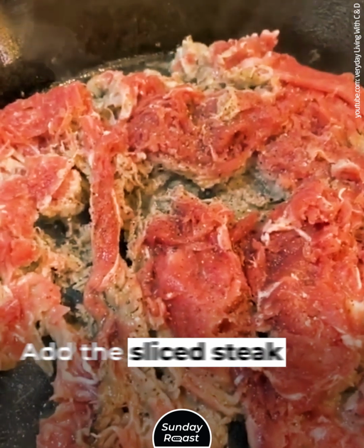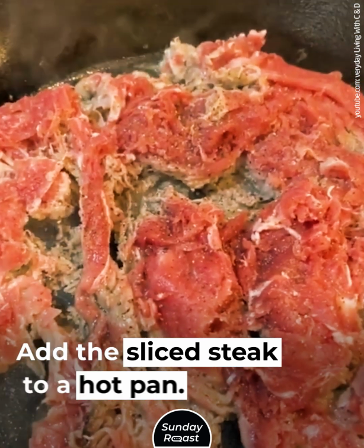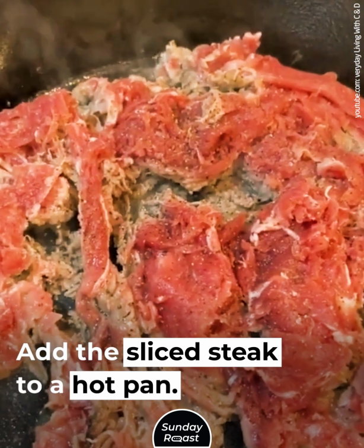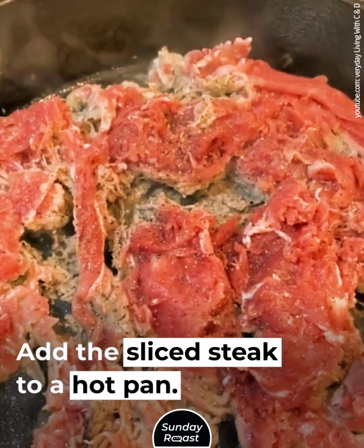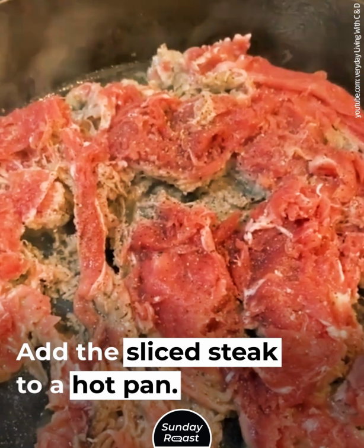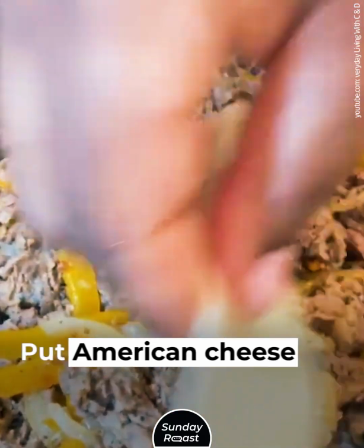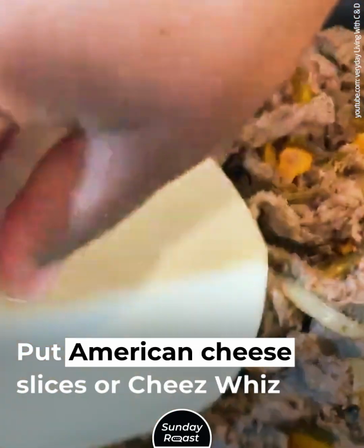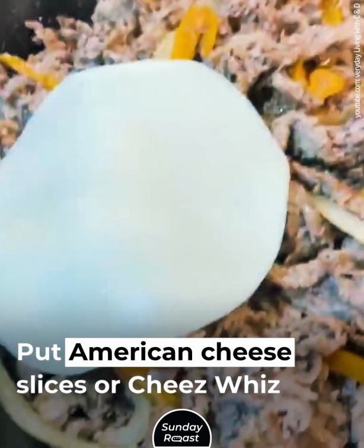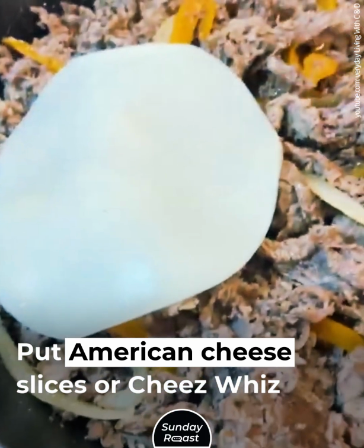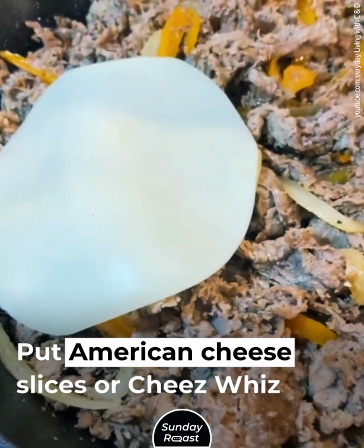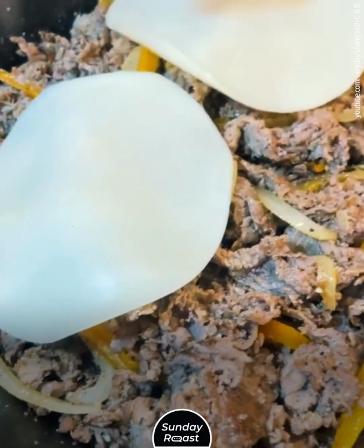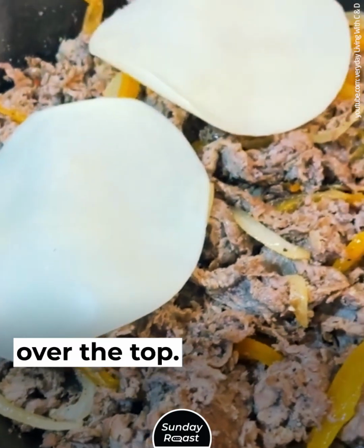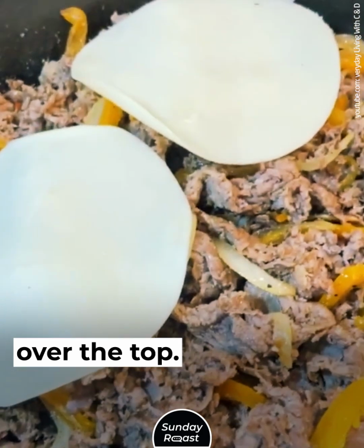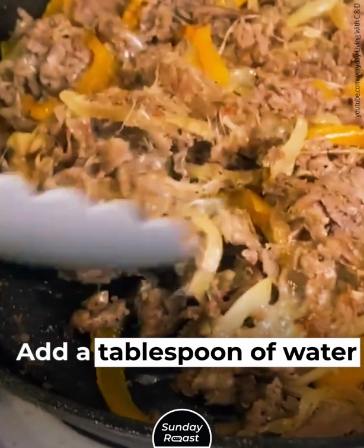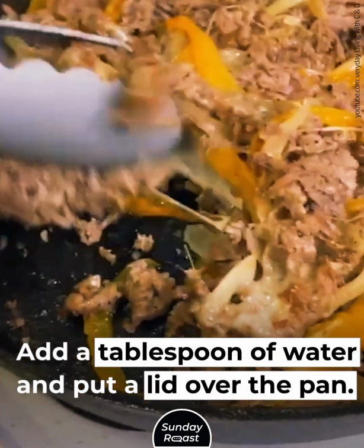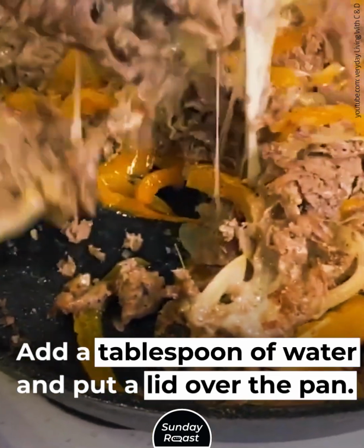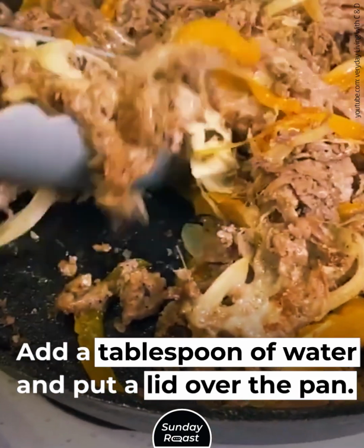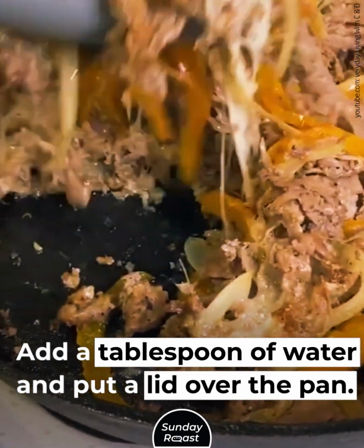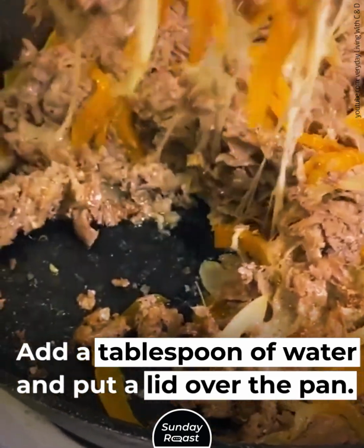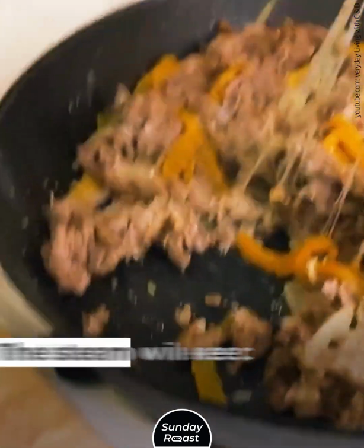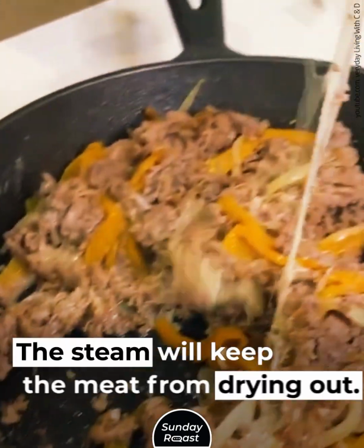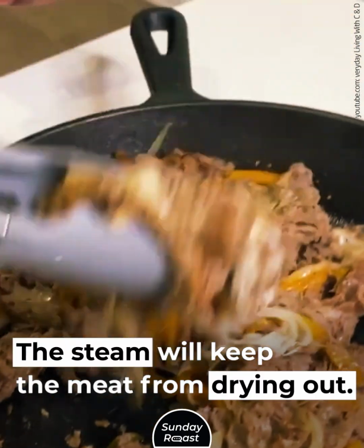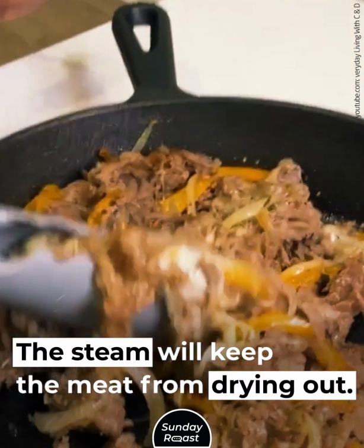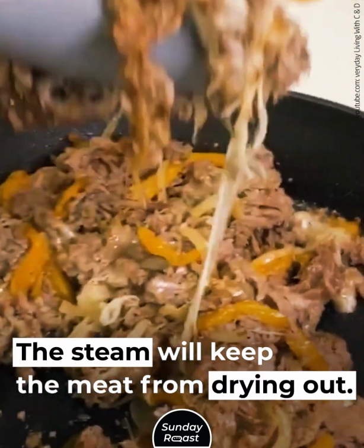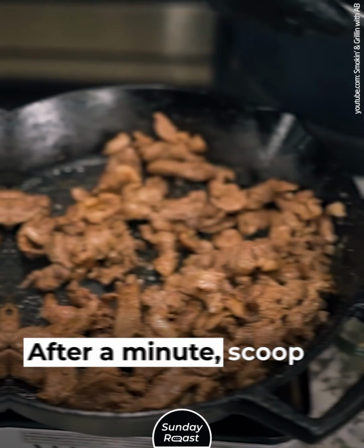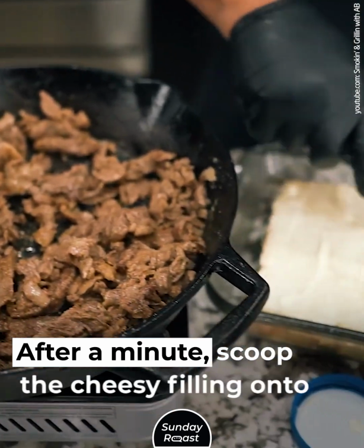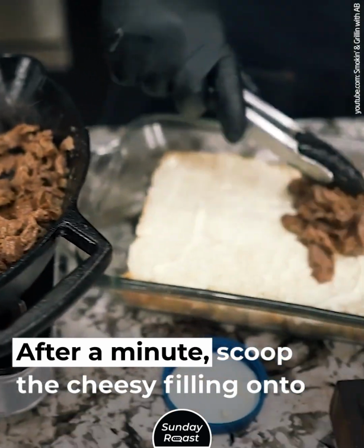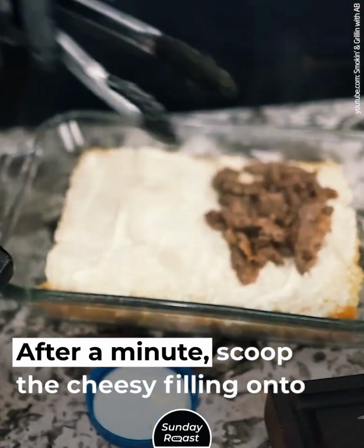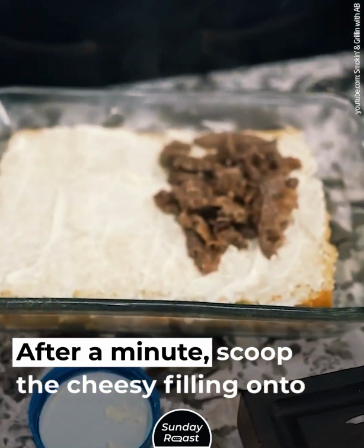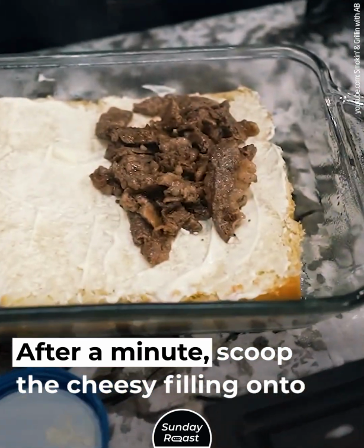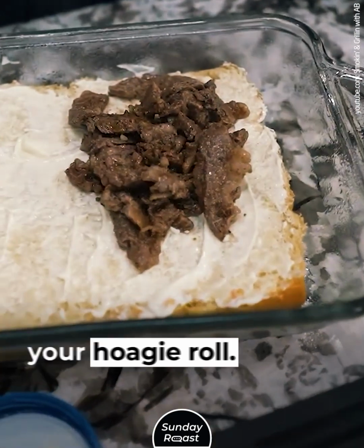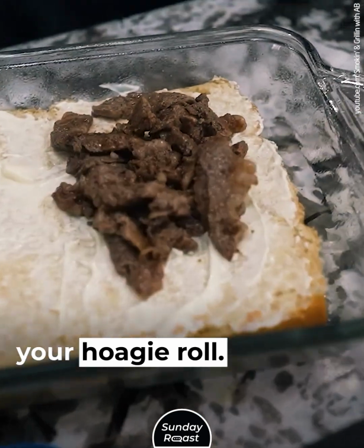Add the sliced steak to a hot pan. Put American cheese slices or cheese whiz over the top. Add a tablespoon of water and put a lid over the pan. The steam will keep the meat from drying out. After a minute, scoop the cheesy filling onto your hoagie roll.